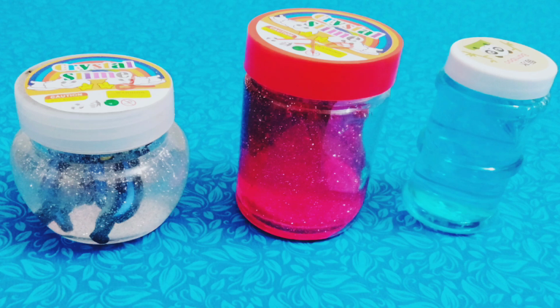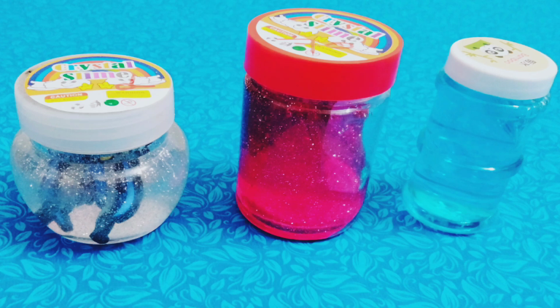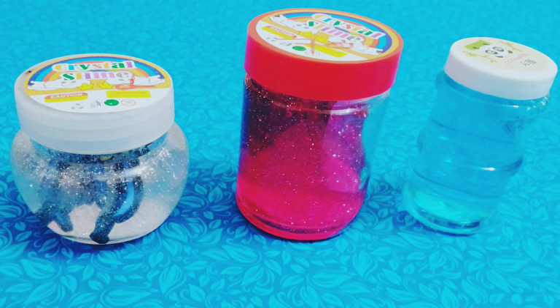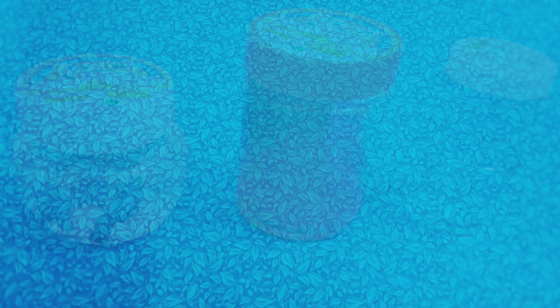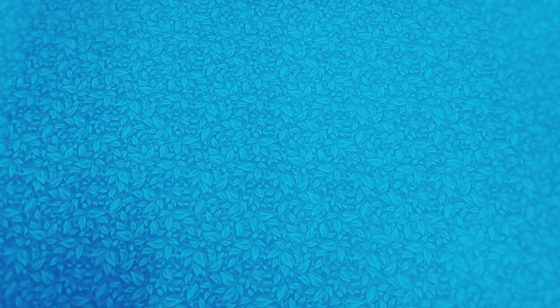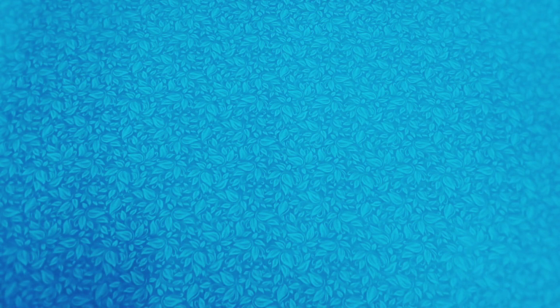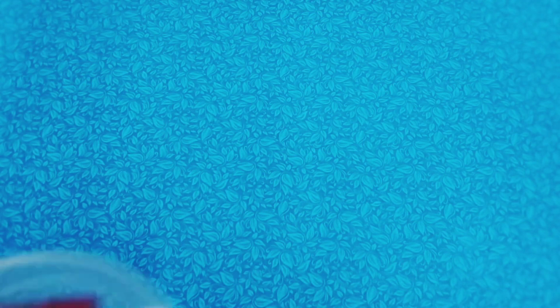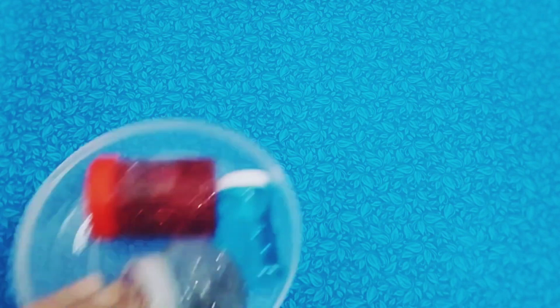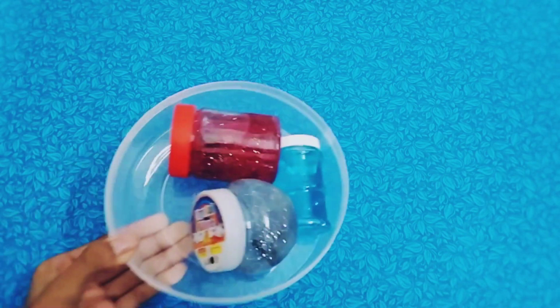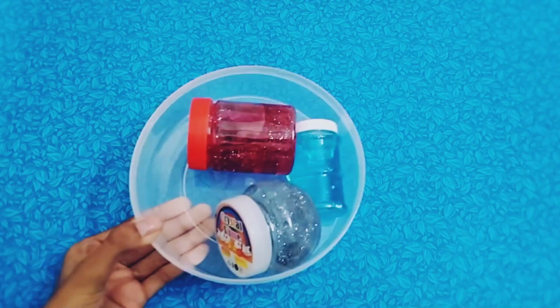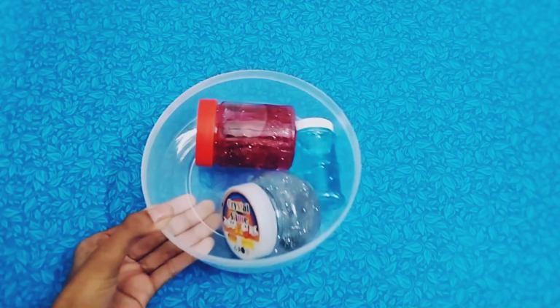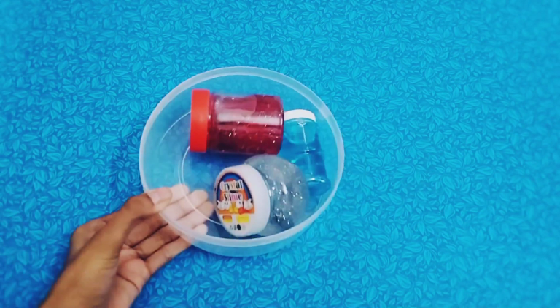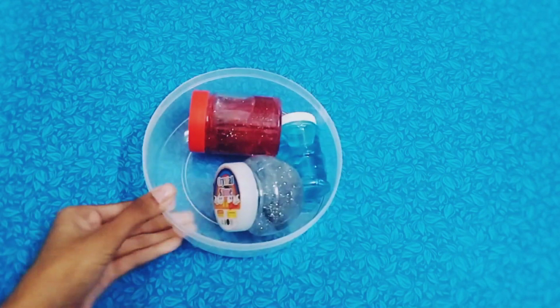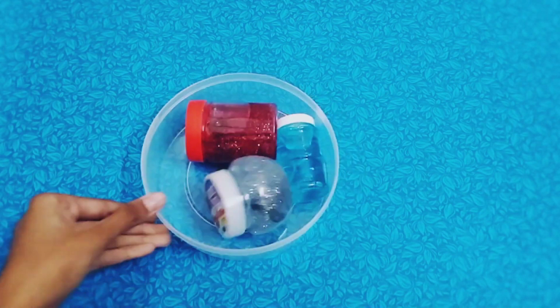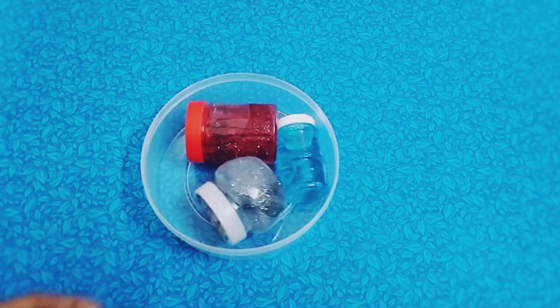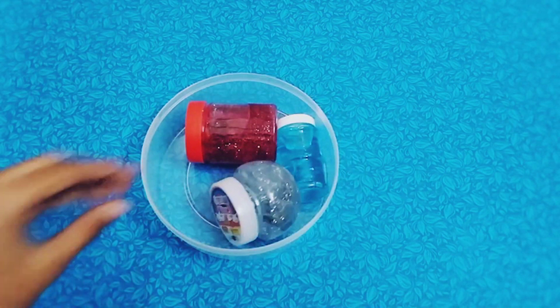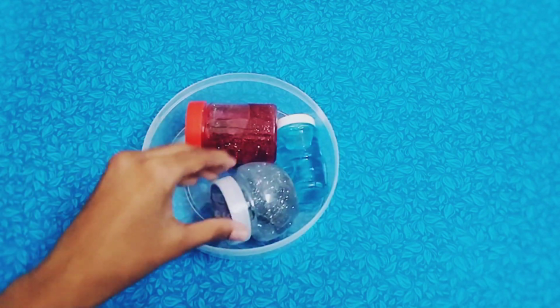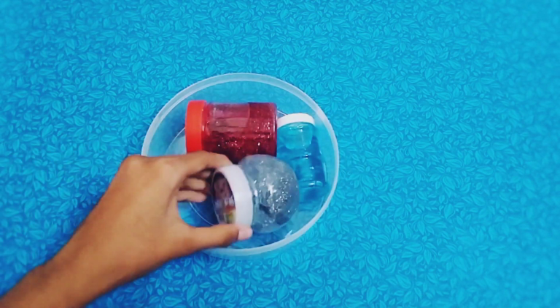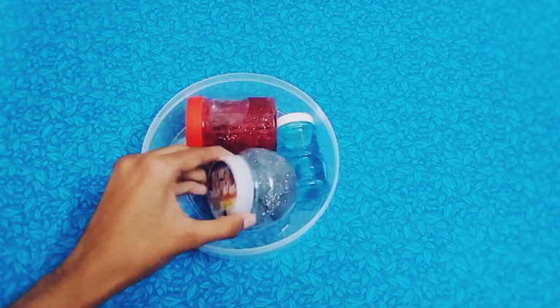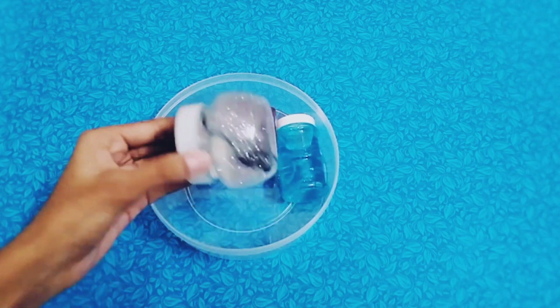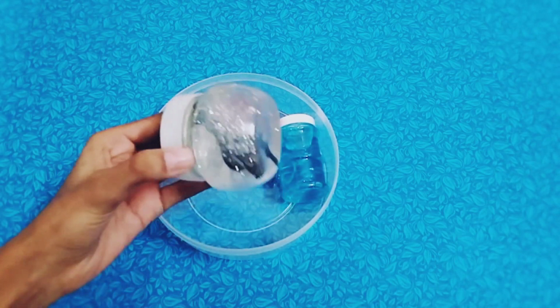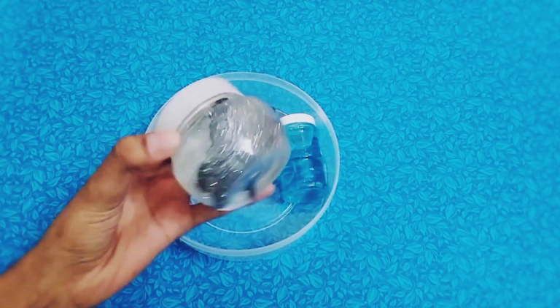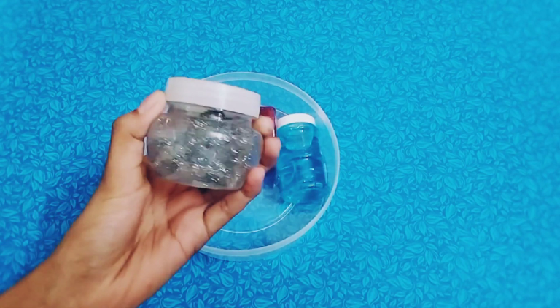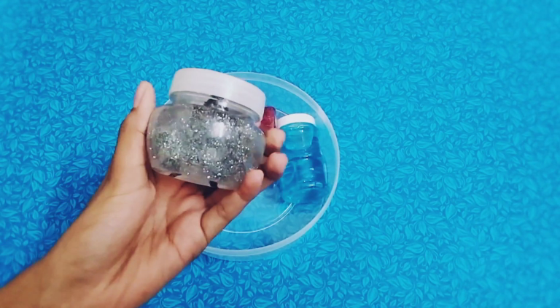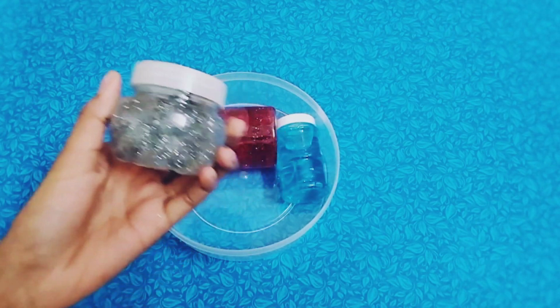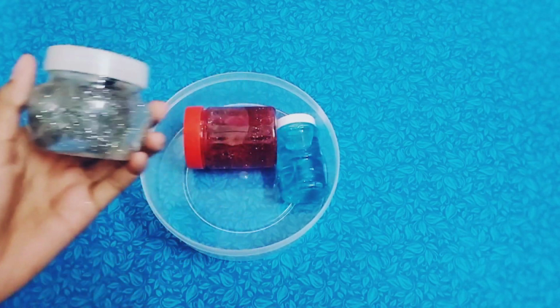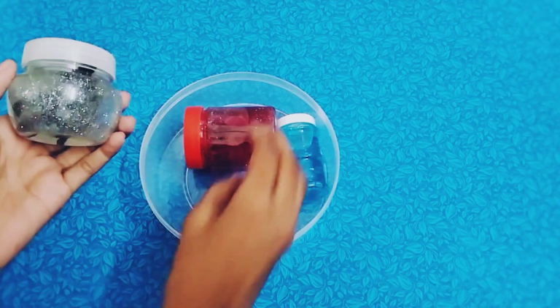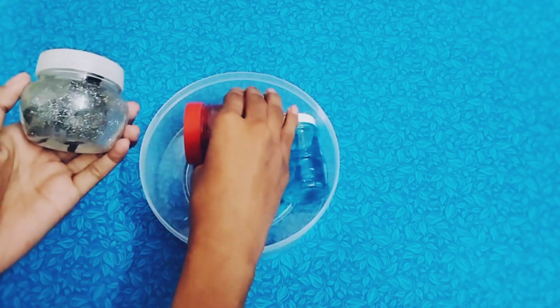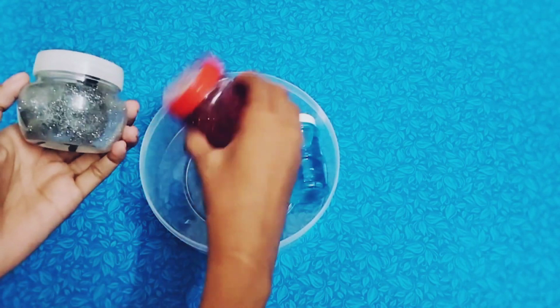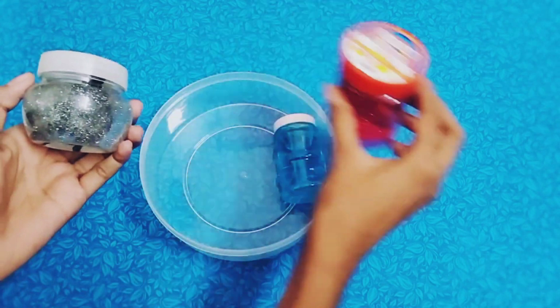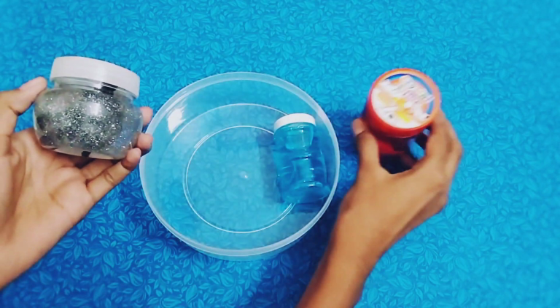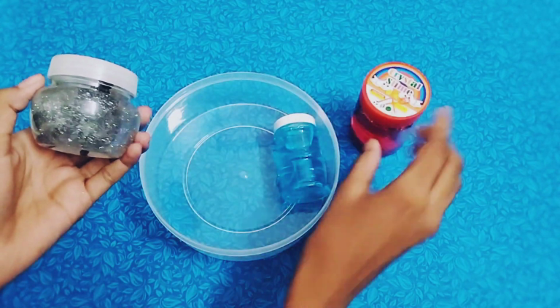Hi friends, welcome to Aishu Crafts. I am going to do a slime review video. Now we are going to watch our channel for the first time. I am going to show these 3 slimes.